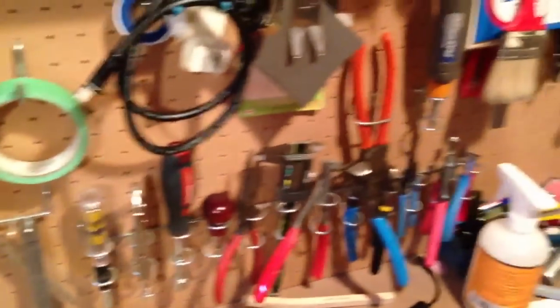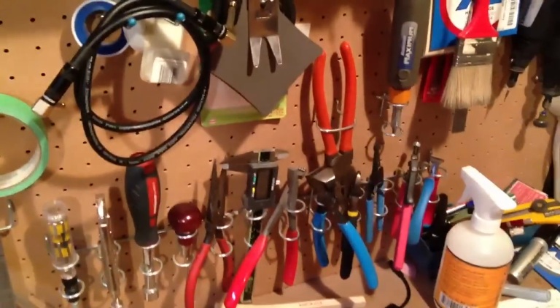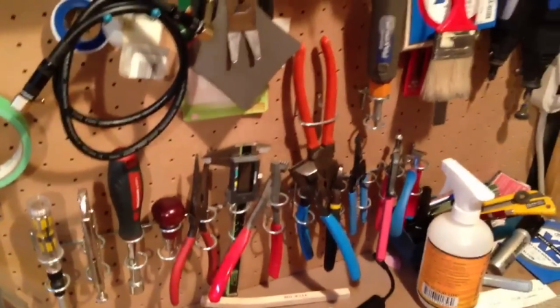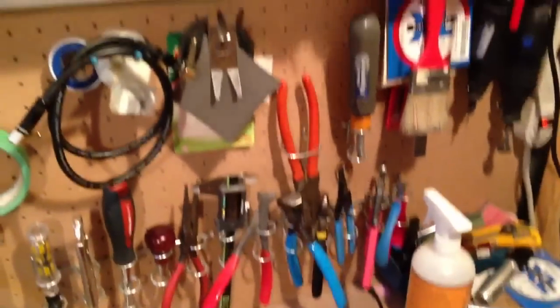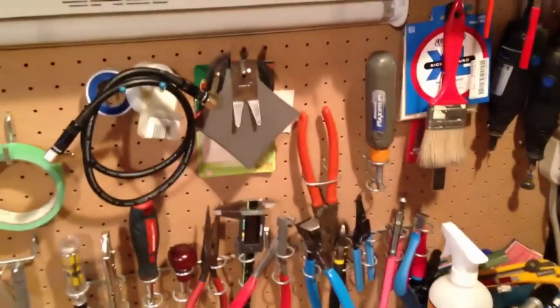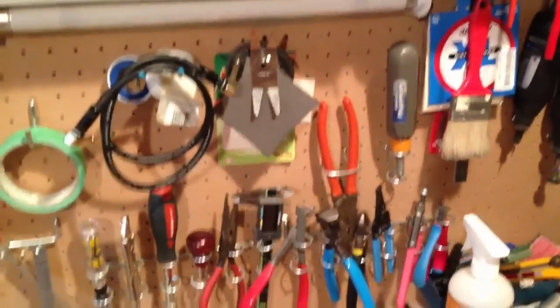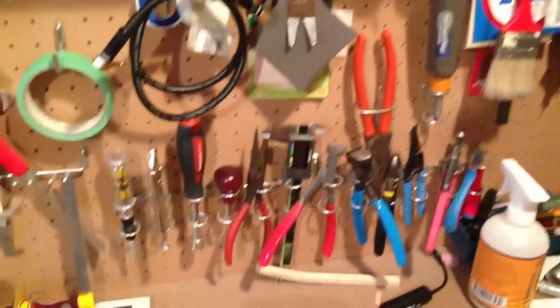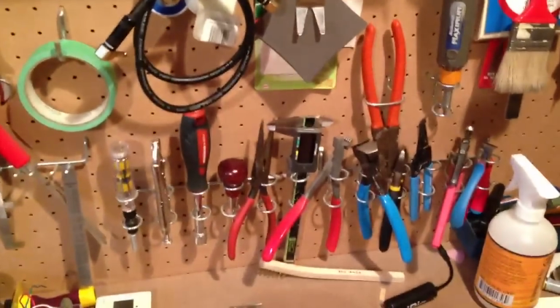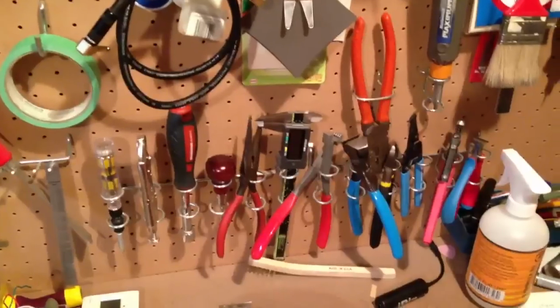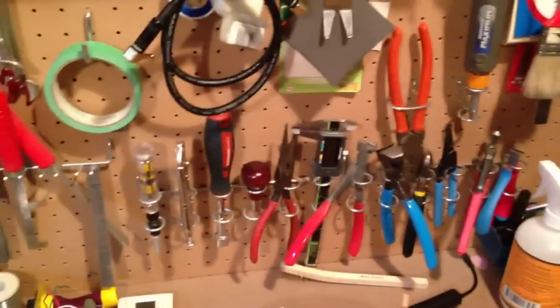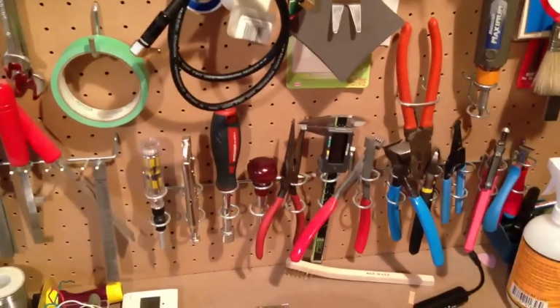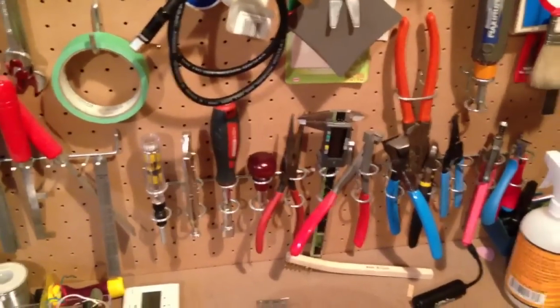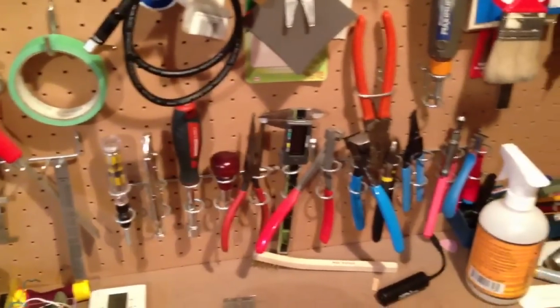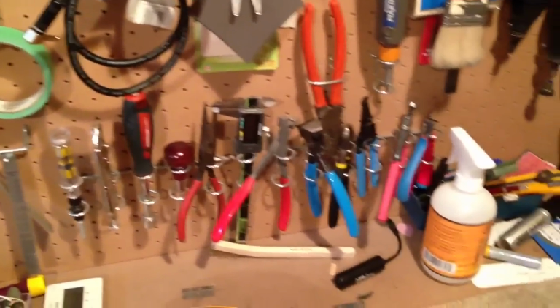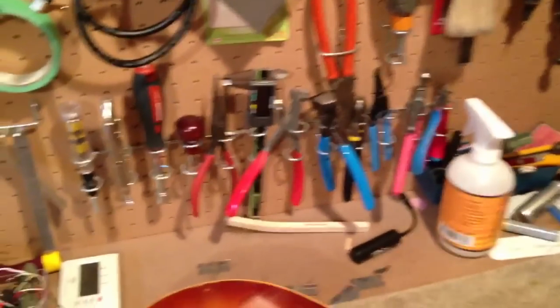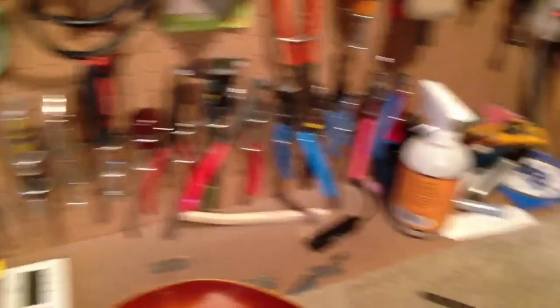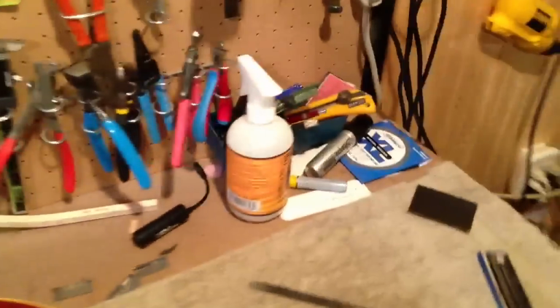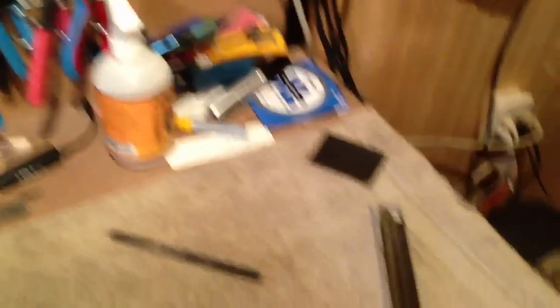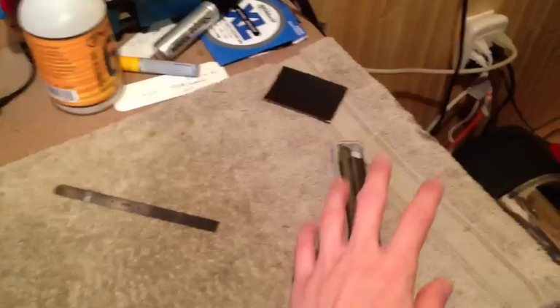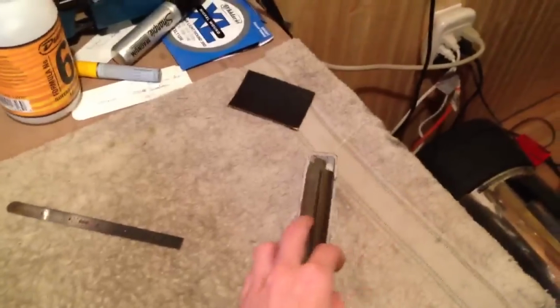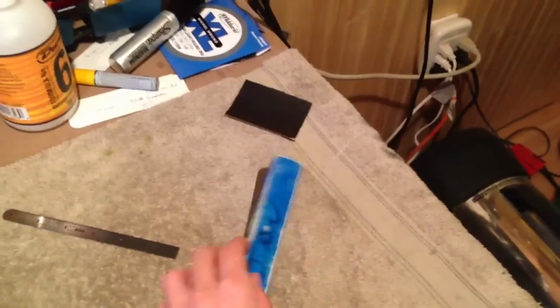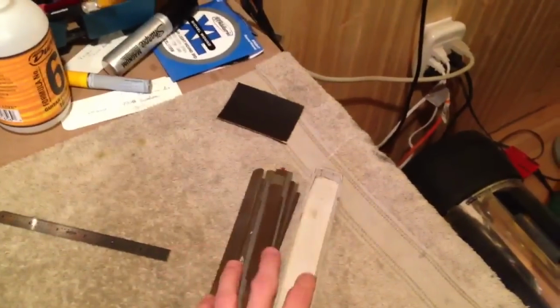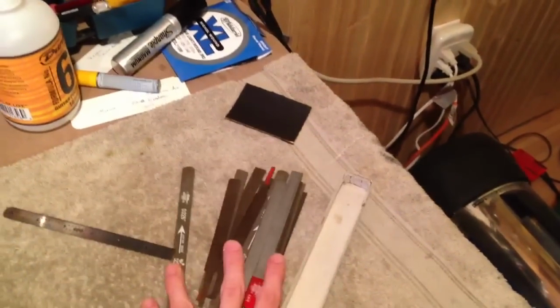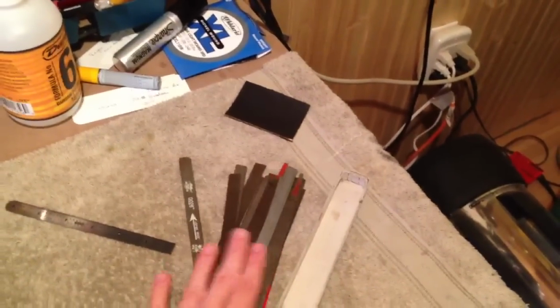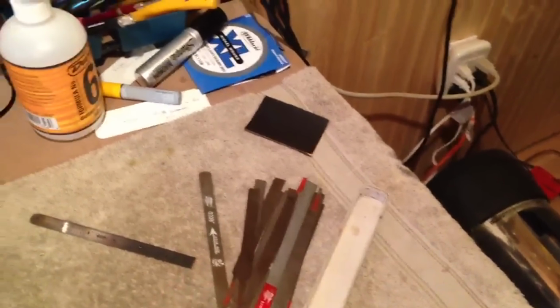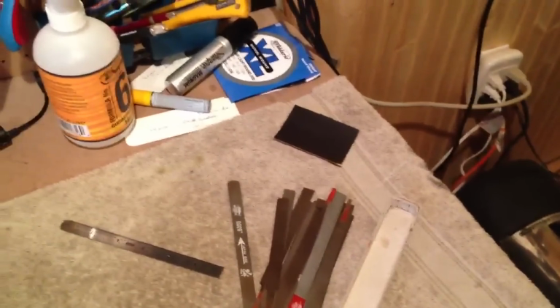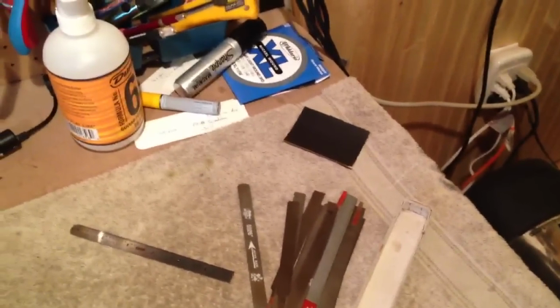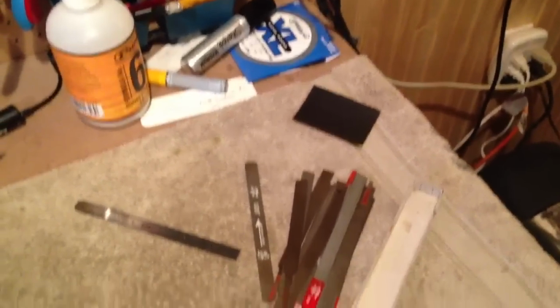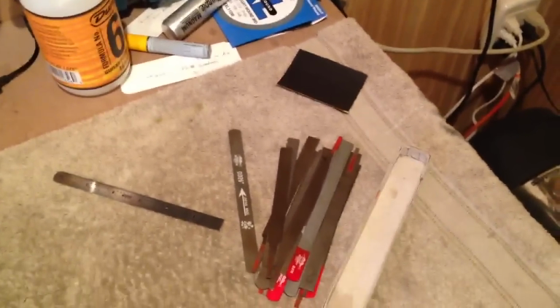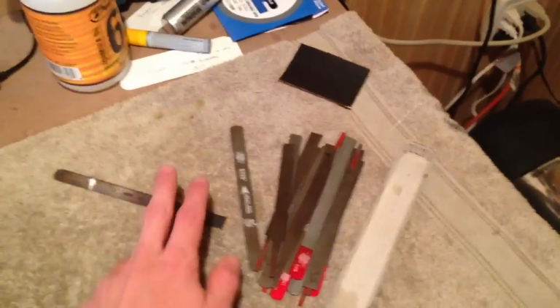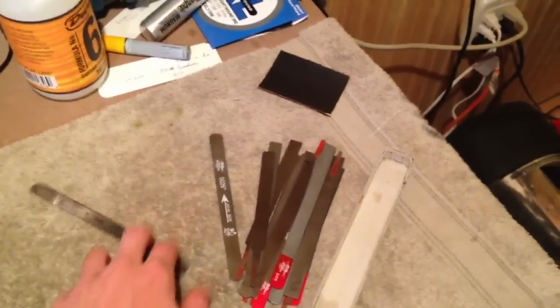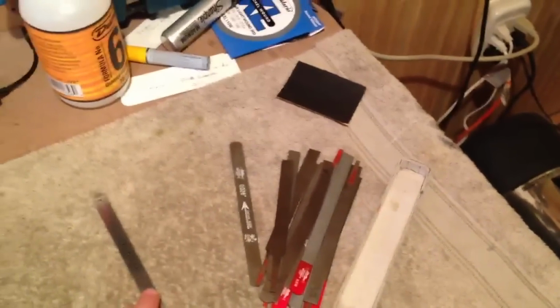These are my everyday tools that I have to use all the time: a bunch of different pliers, screwdrivers, cutters, and my very, very handy nut files. It's probably the most essential tool in a workshop, second to the ruler.